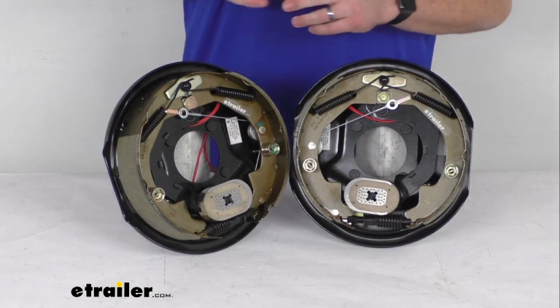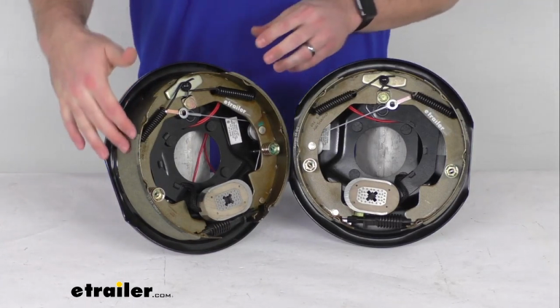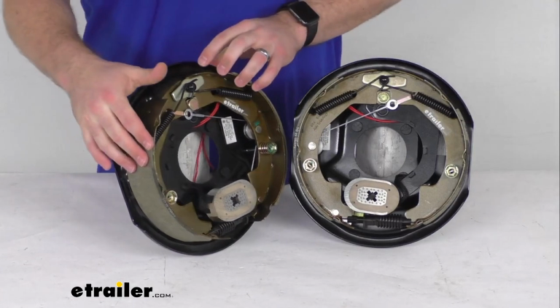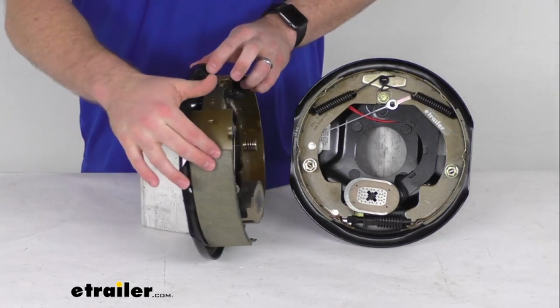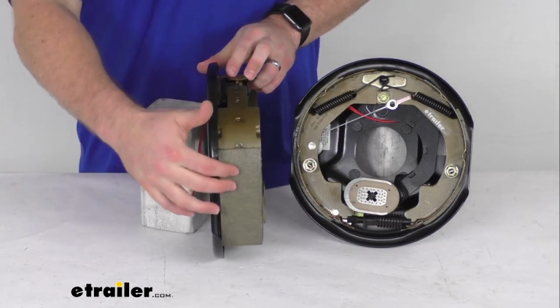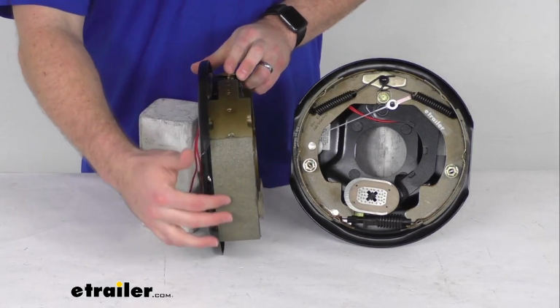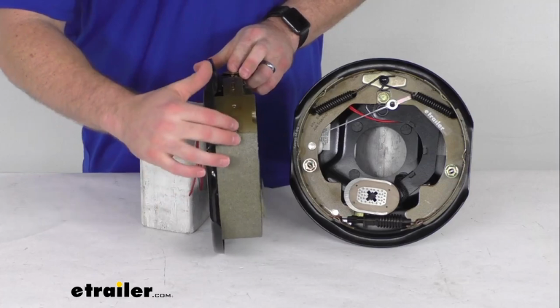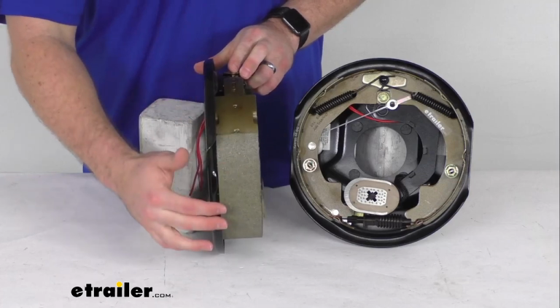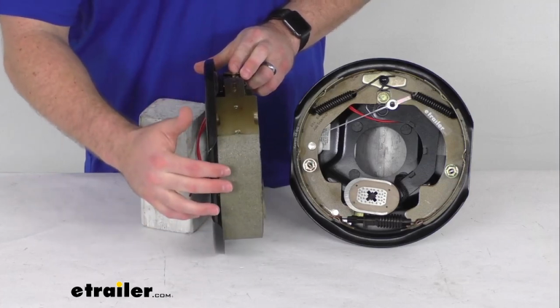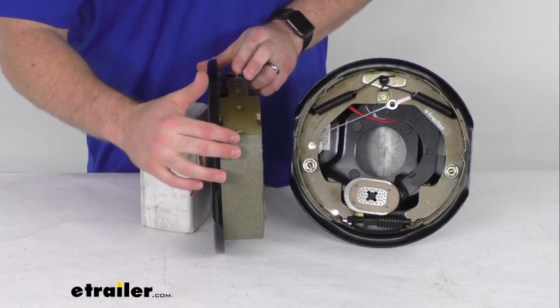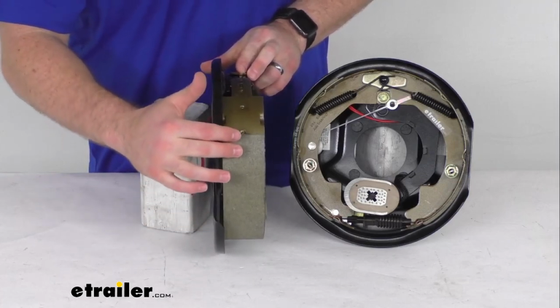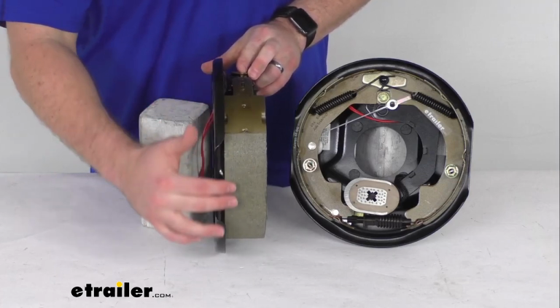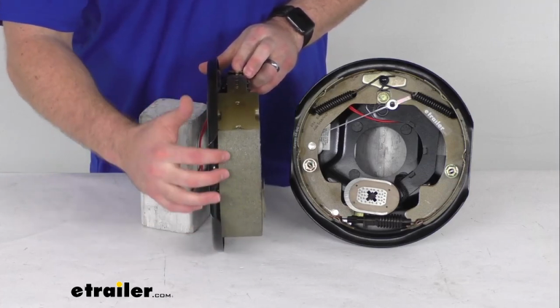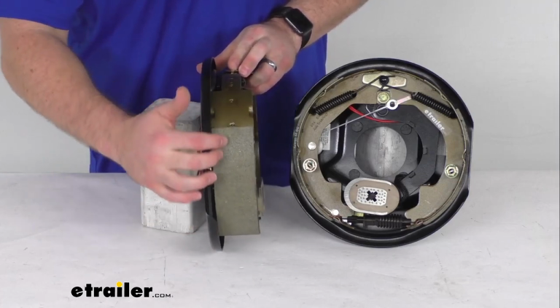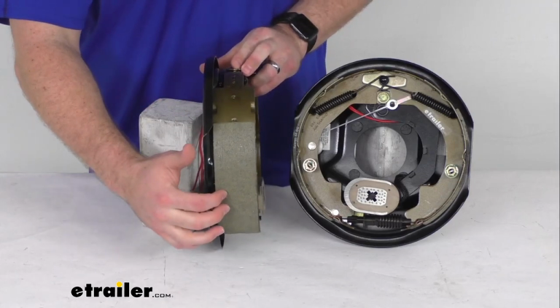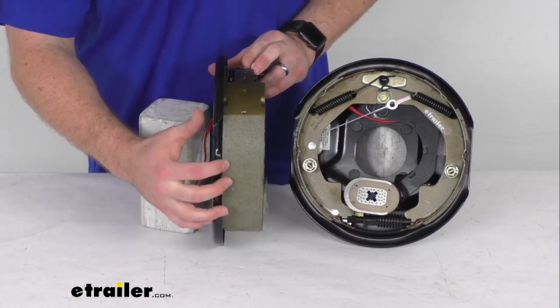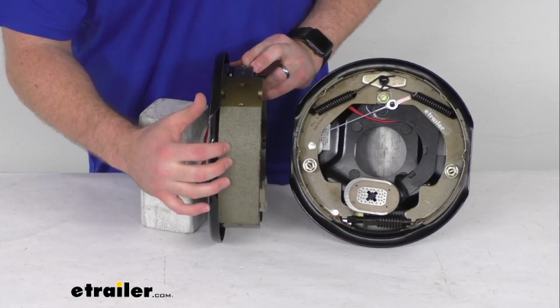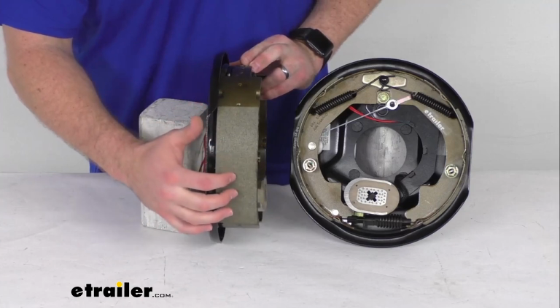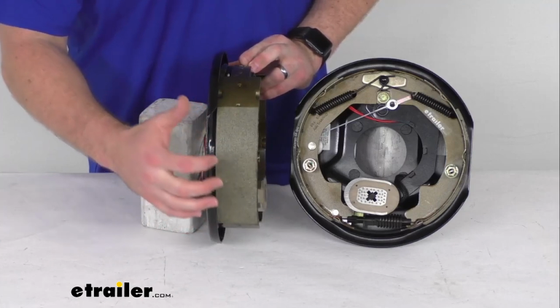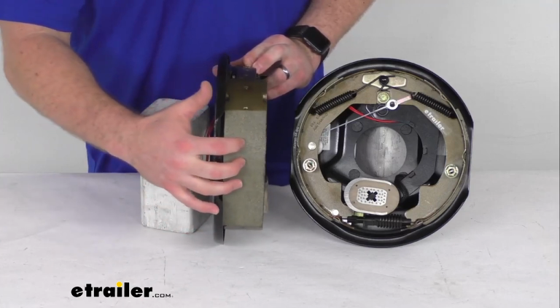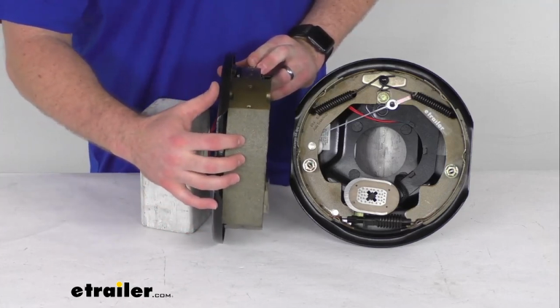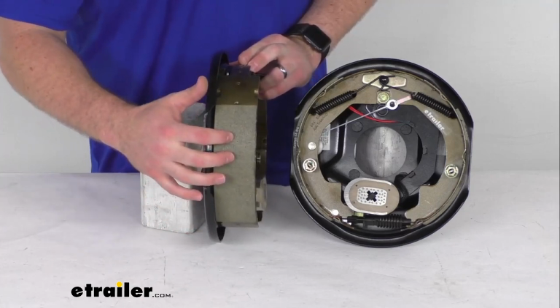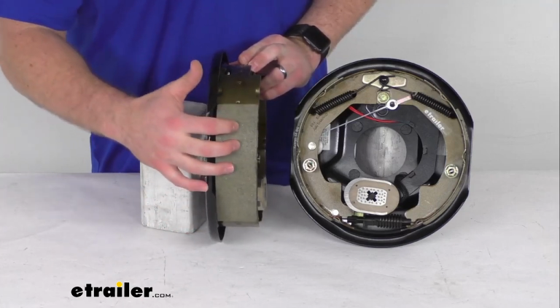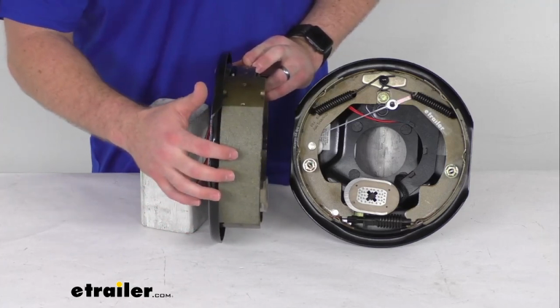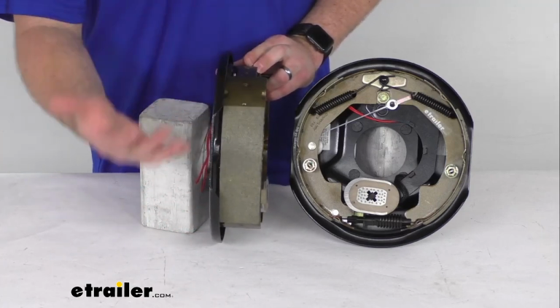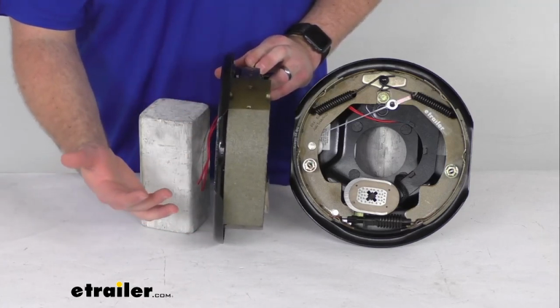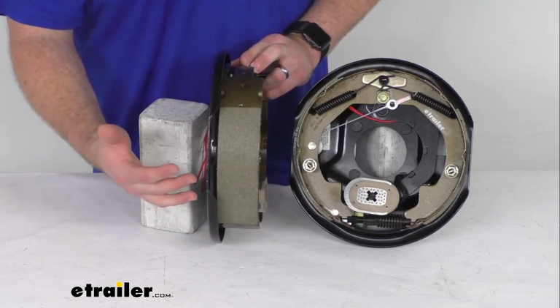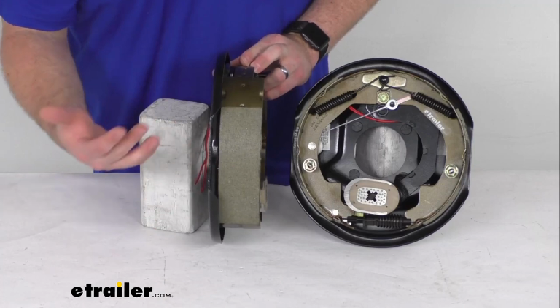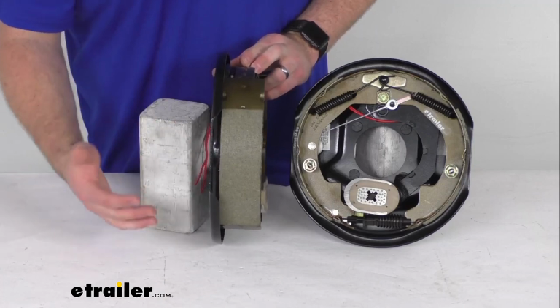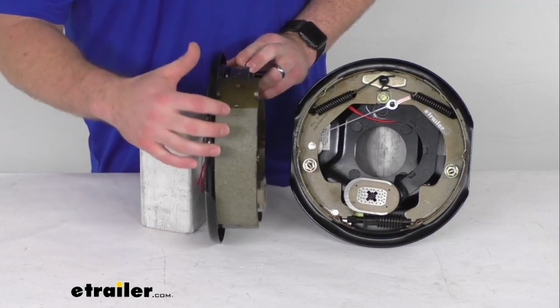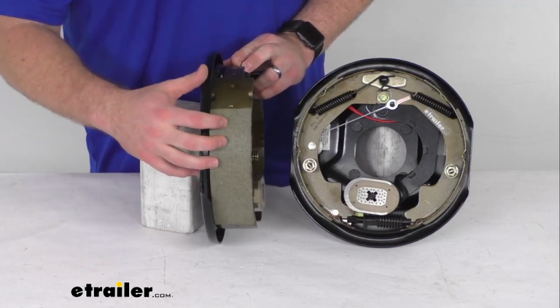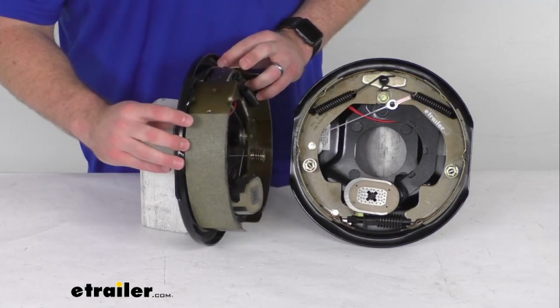These brakes are lined with an automotive-grade friction material. This friction material is fully bonded to the shoe — it's not riveted — so it's going to give you a much longer life and more braking torque.